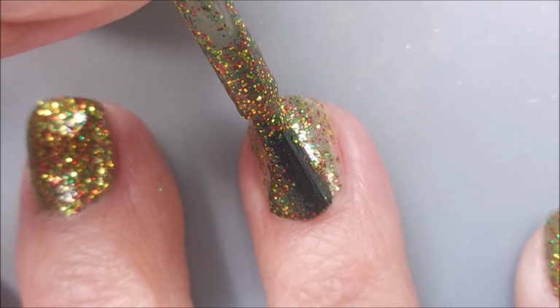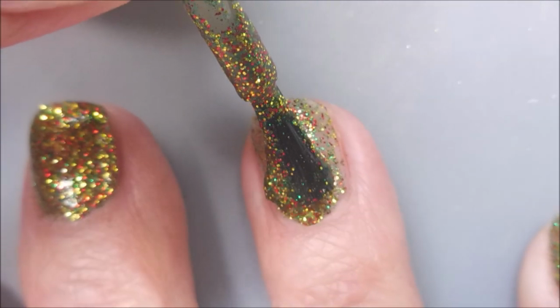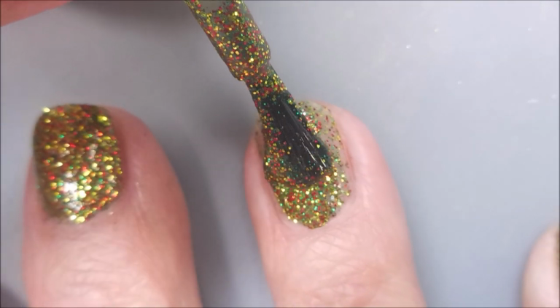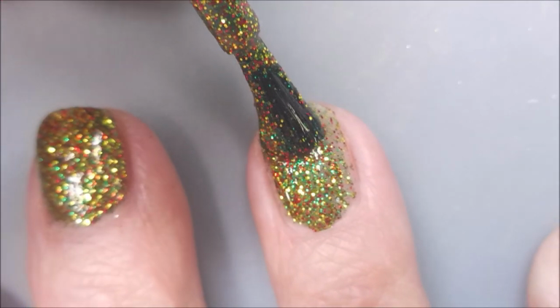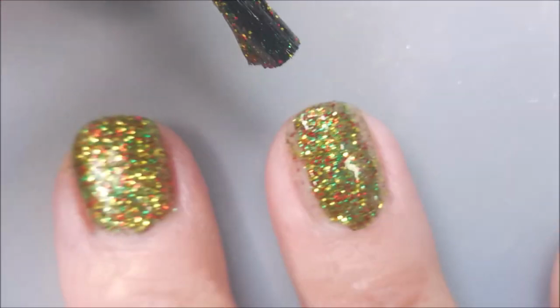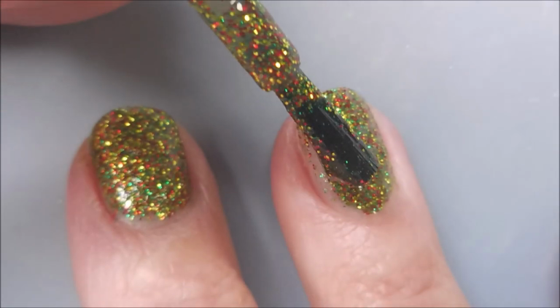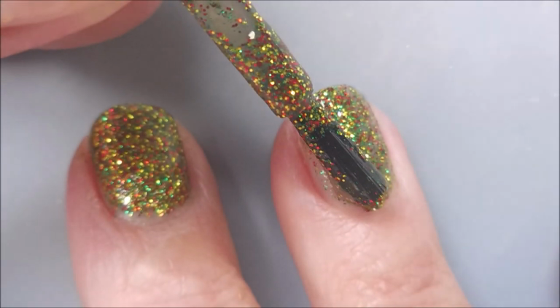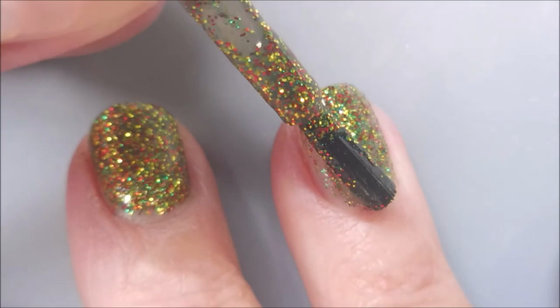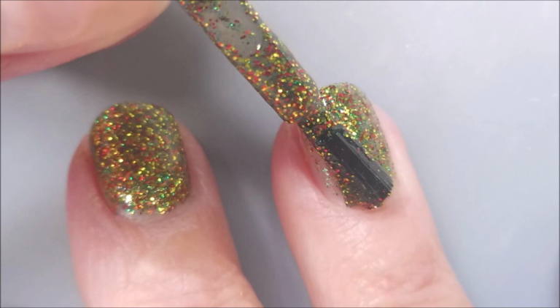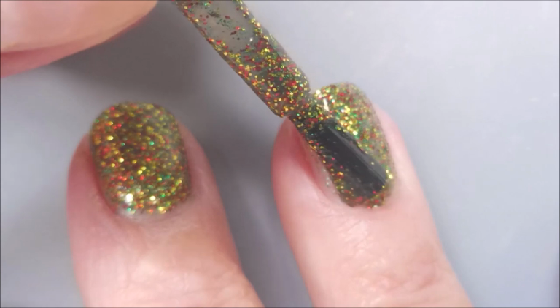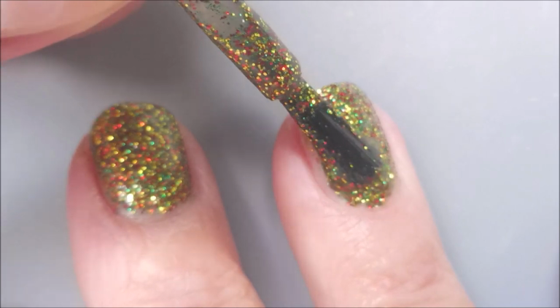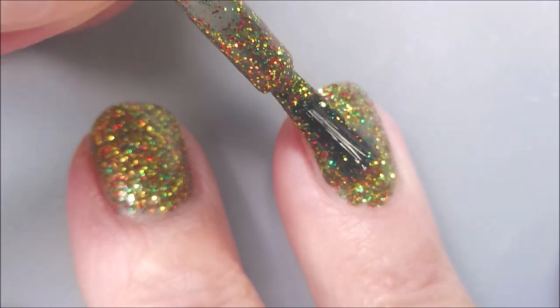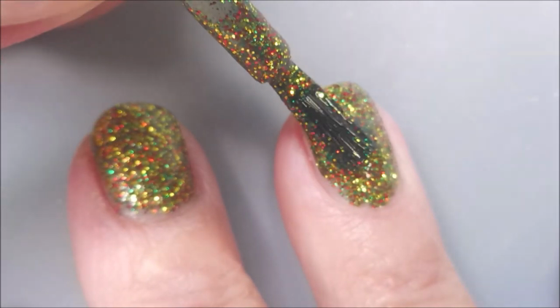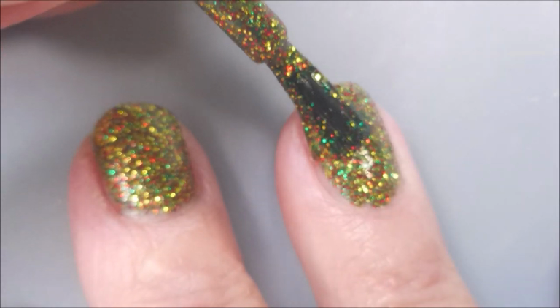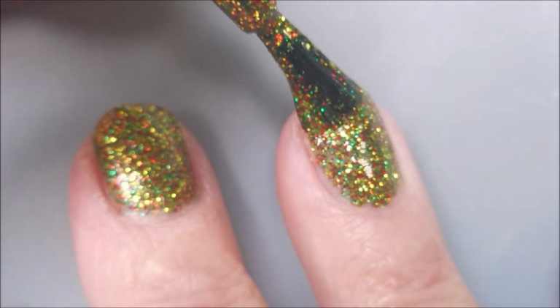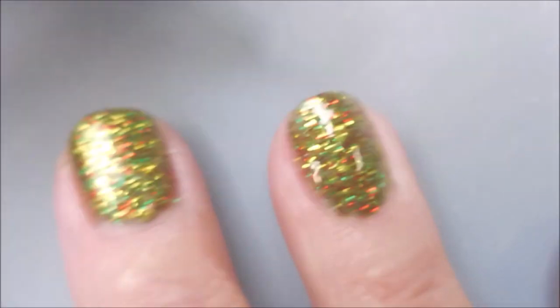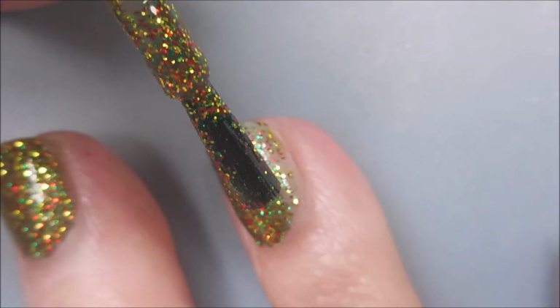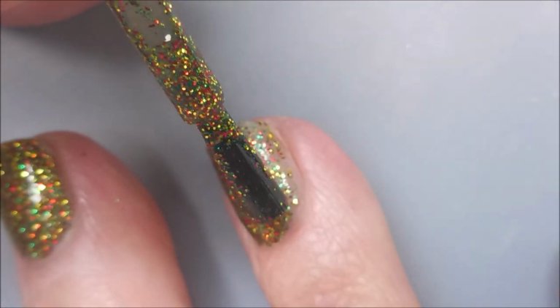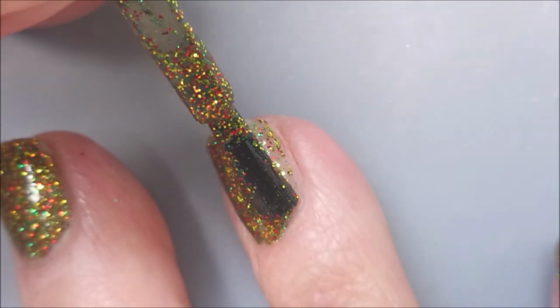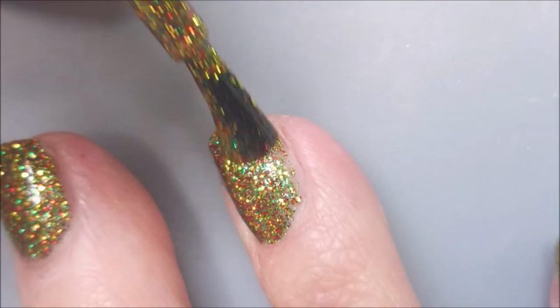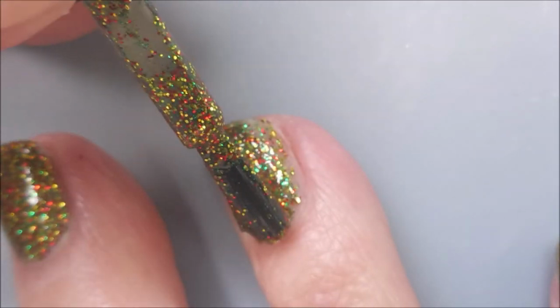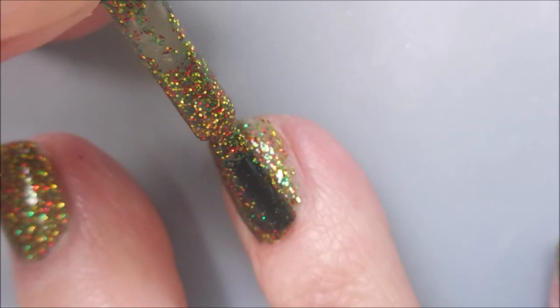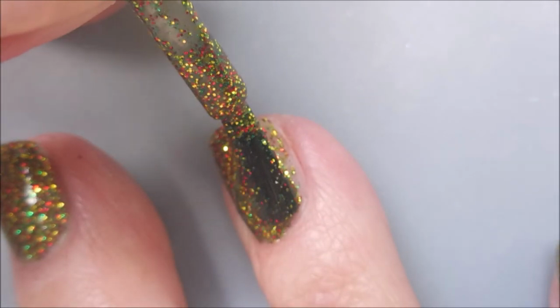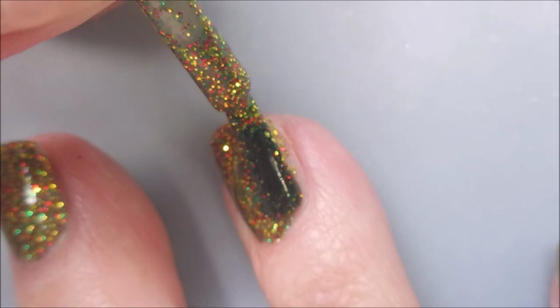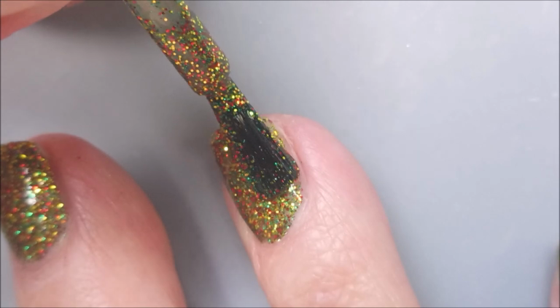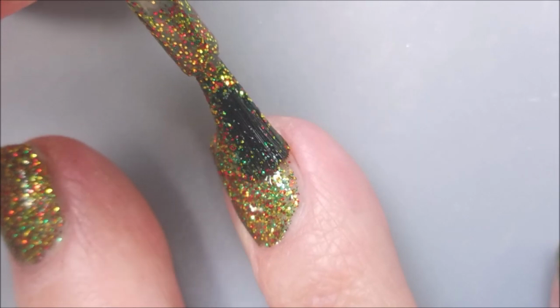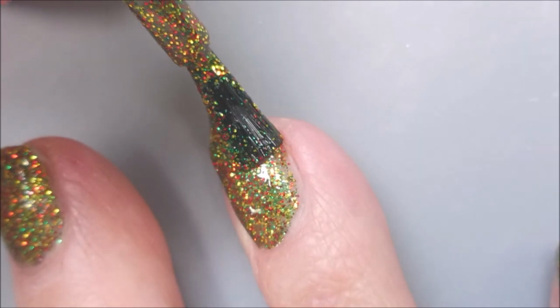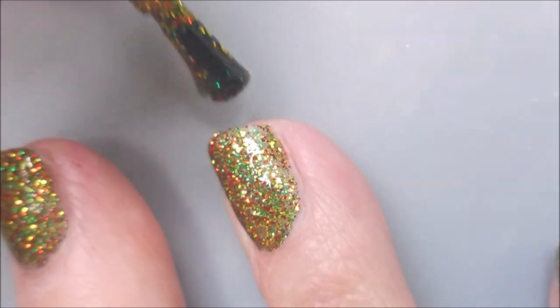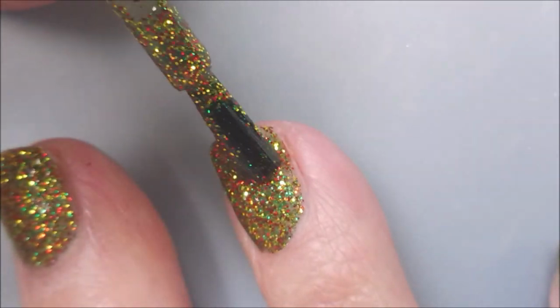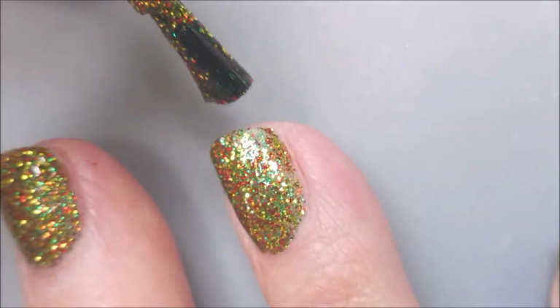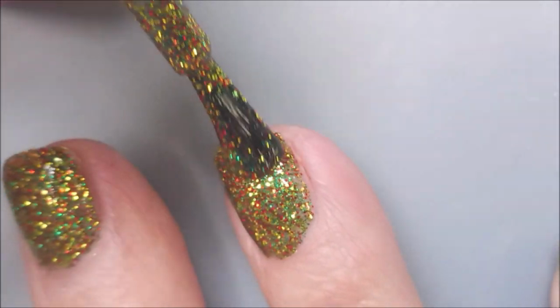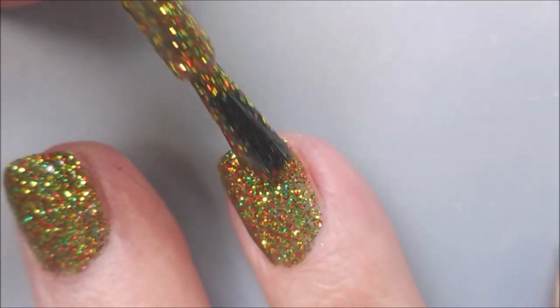Here we go with one more coat of this. And this is going to make it fully opaque, believe it or not. It's a bling-tastic polish for sure.